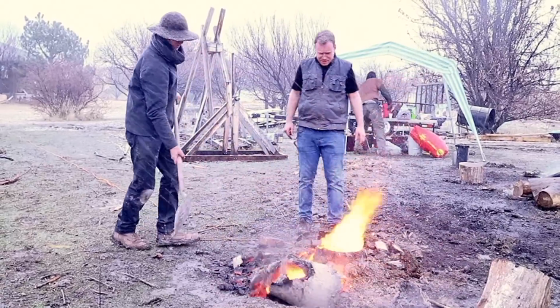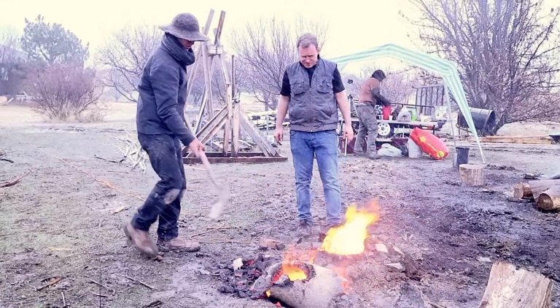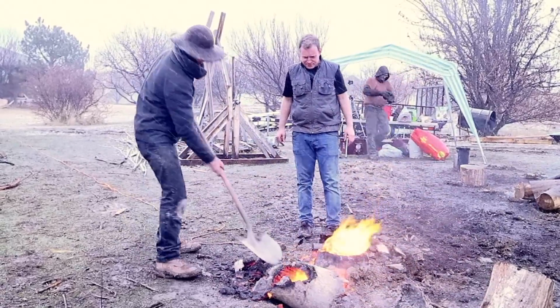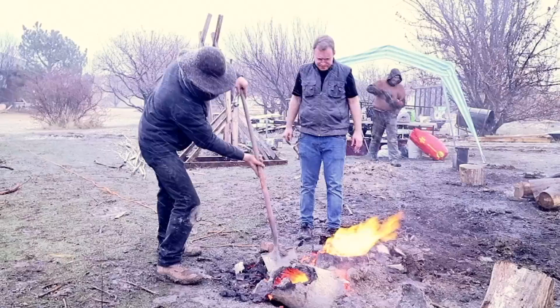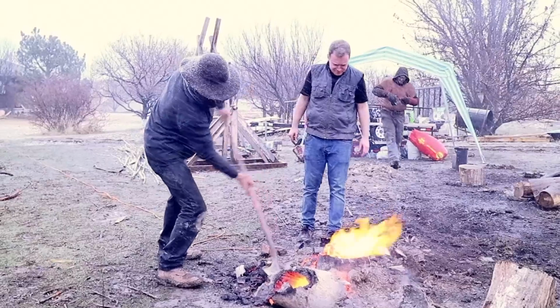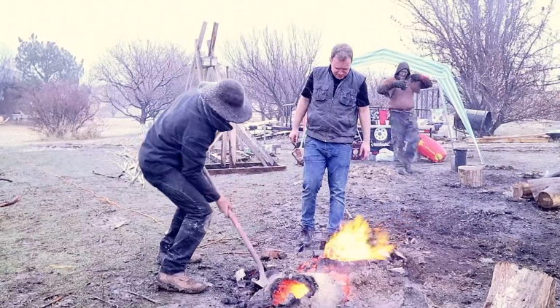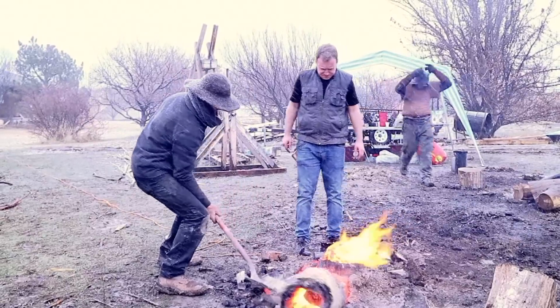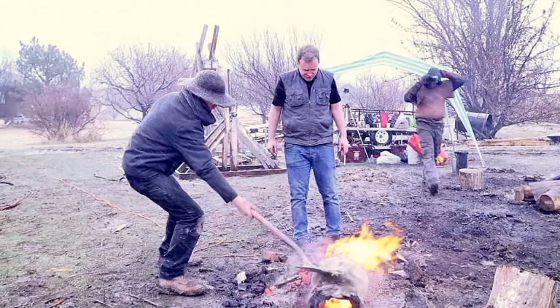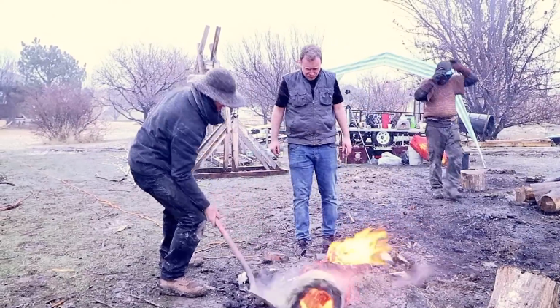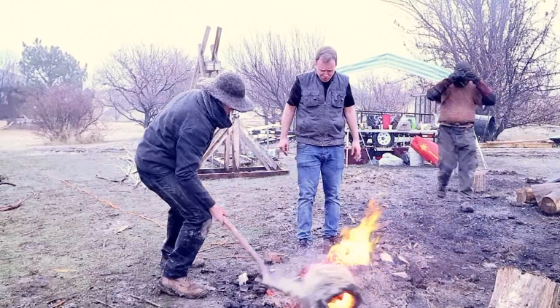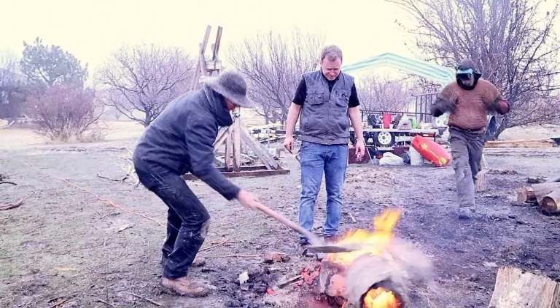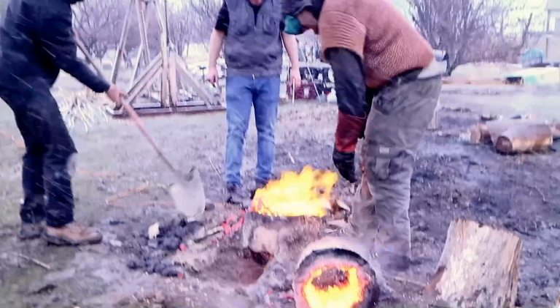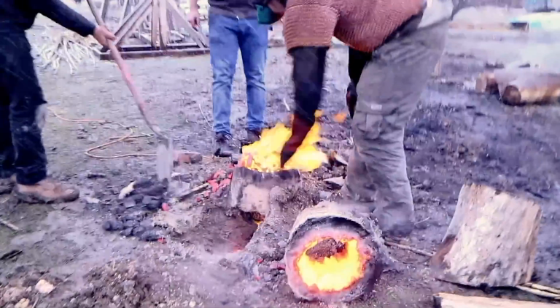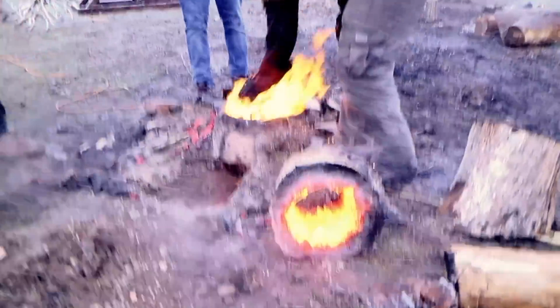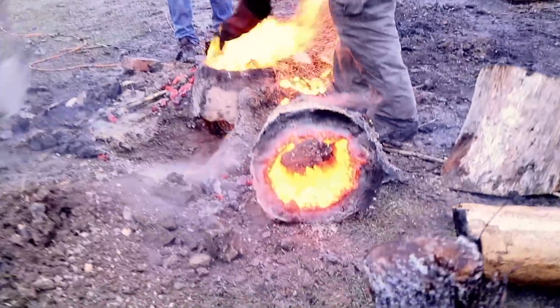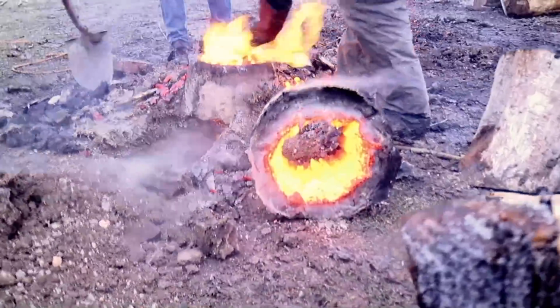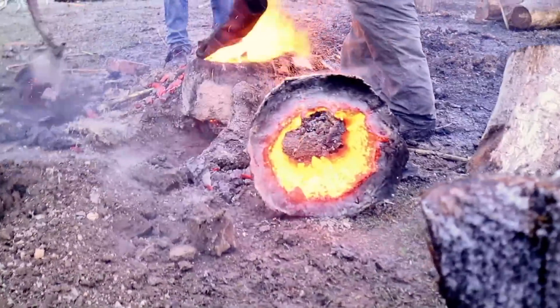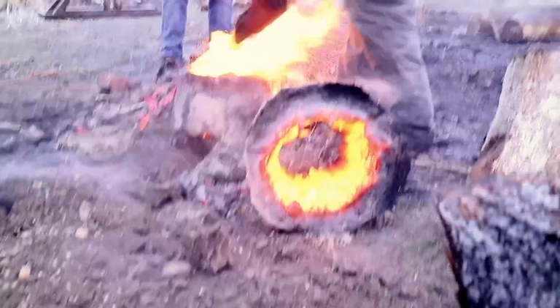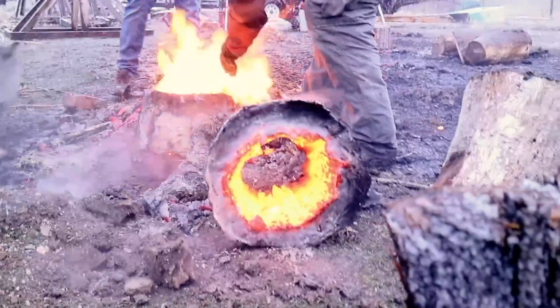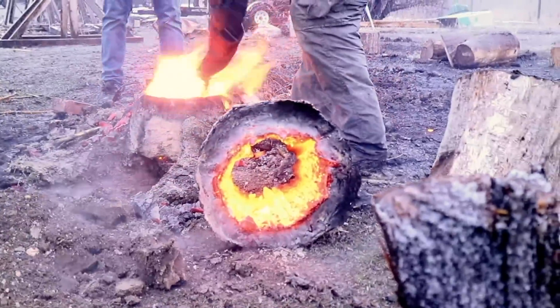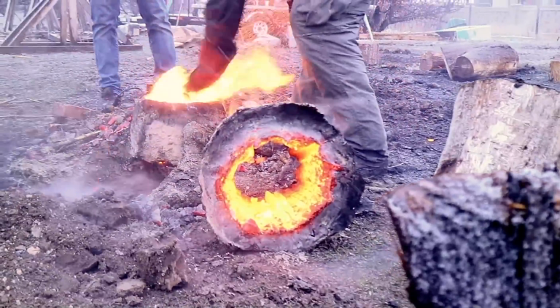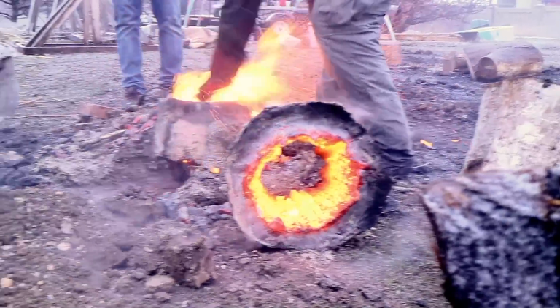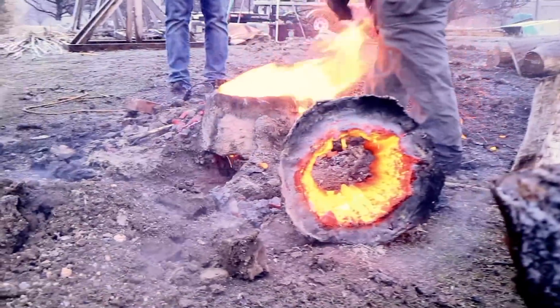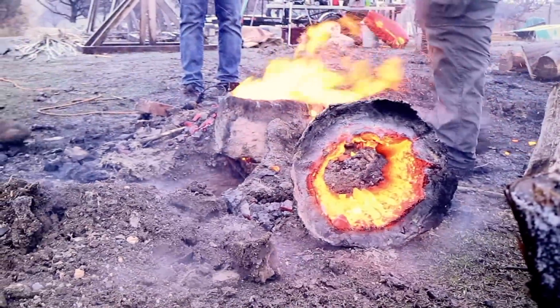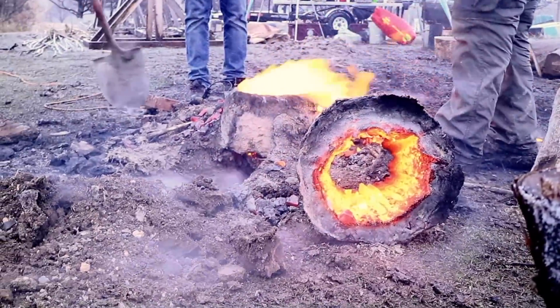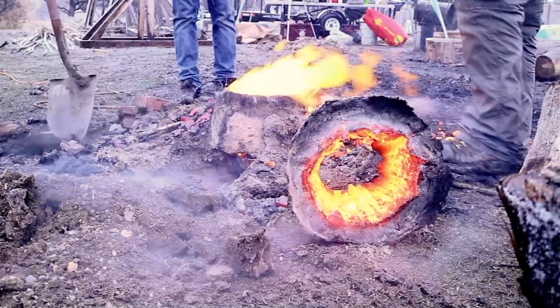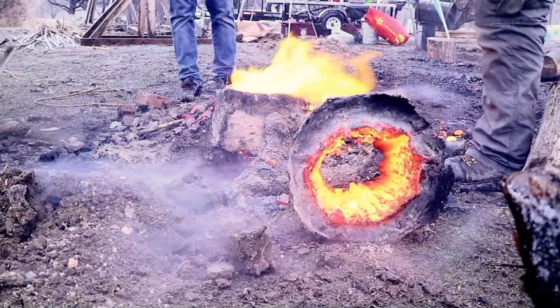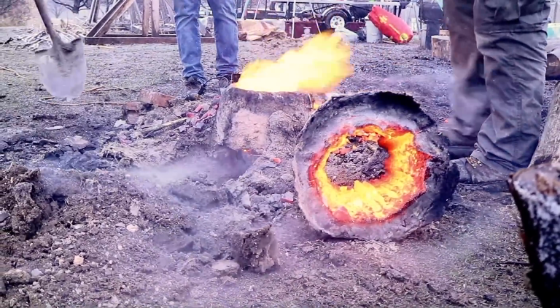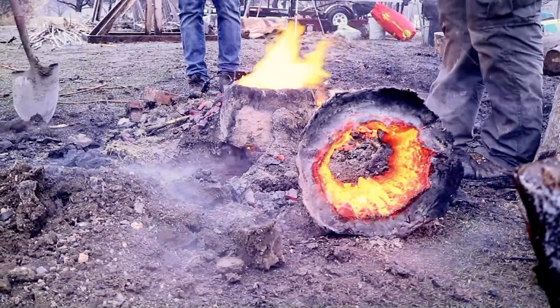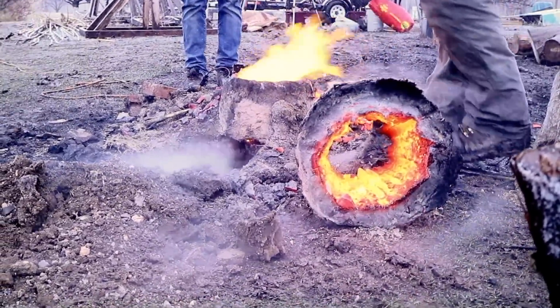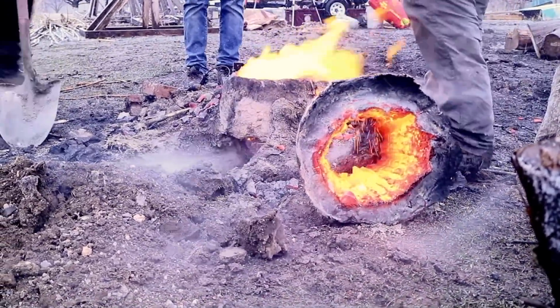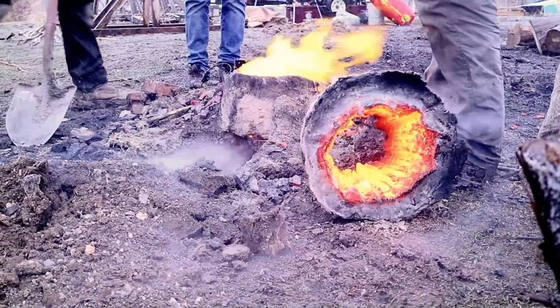Wow, there we go. That is bolting — get a load of that, that is insane. Cody is saving some charcoal. Be careful.